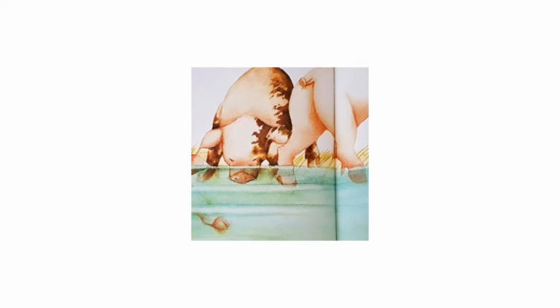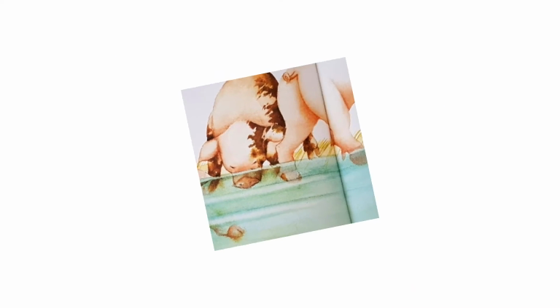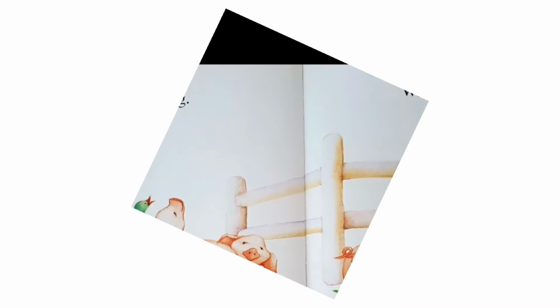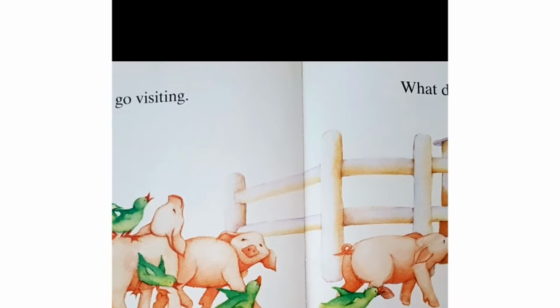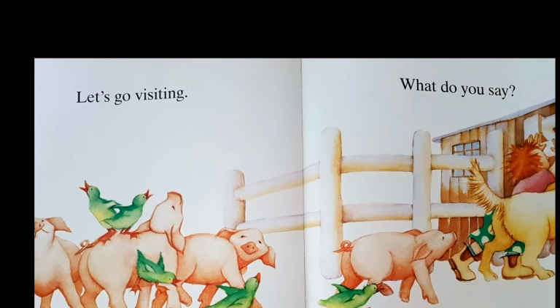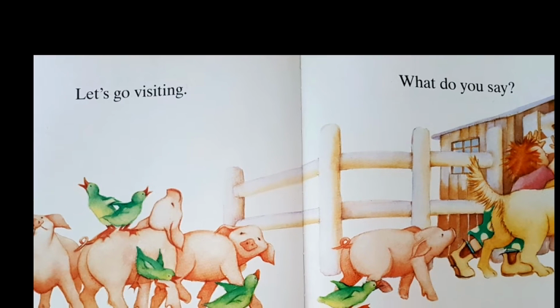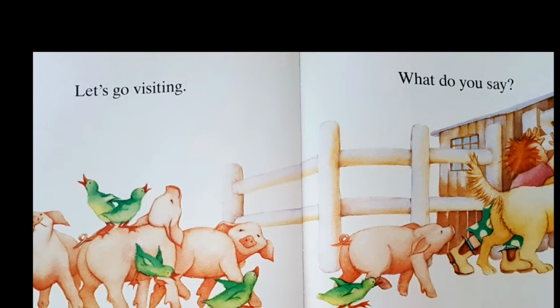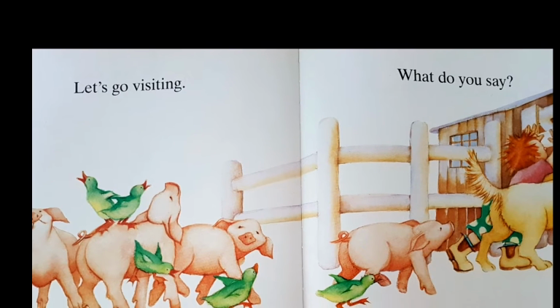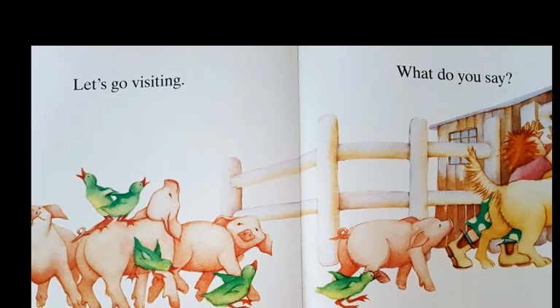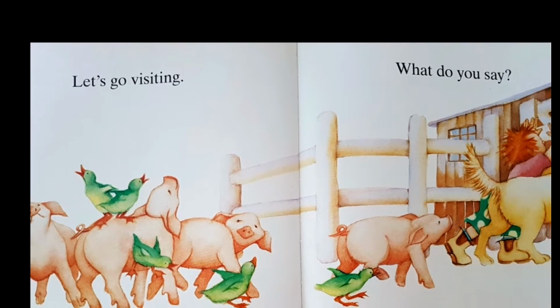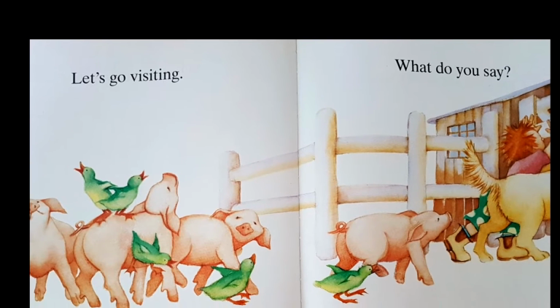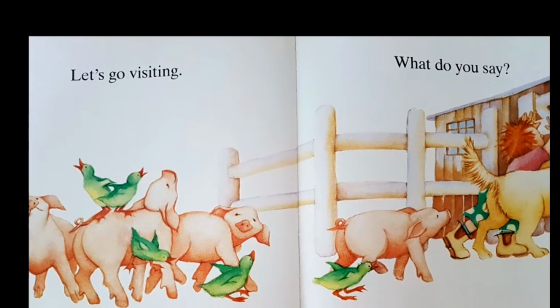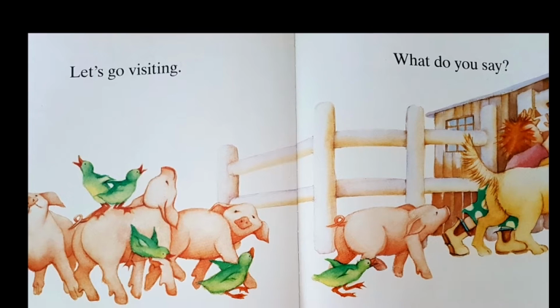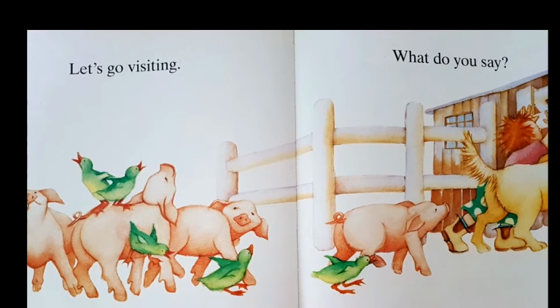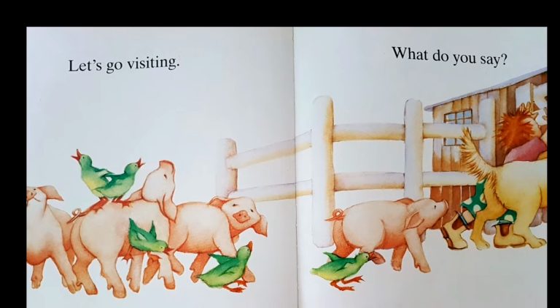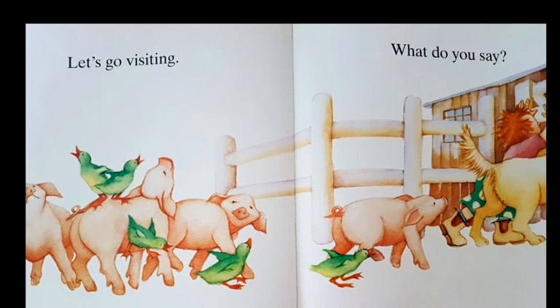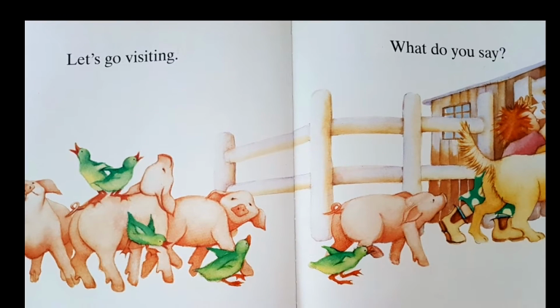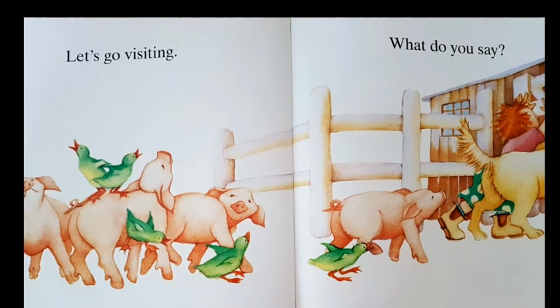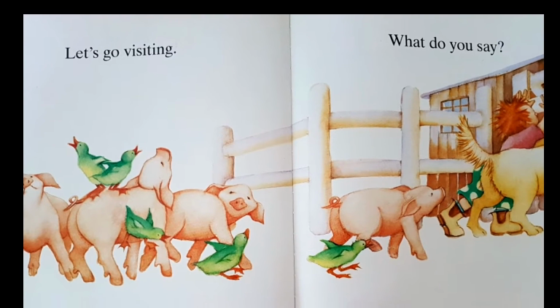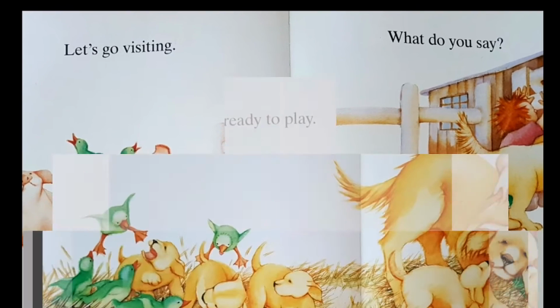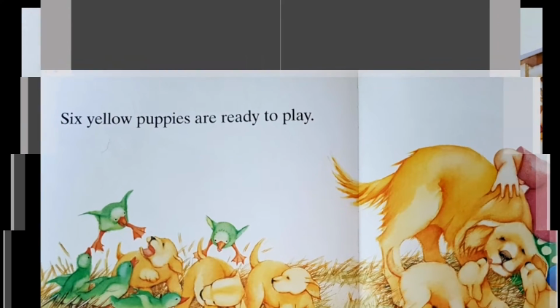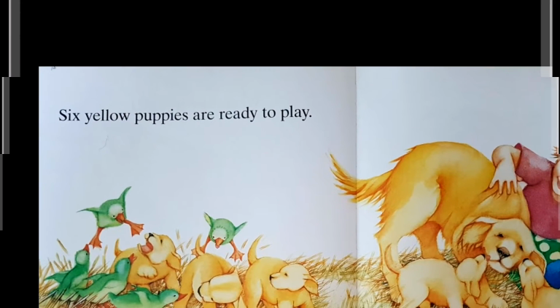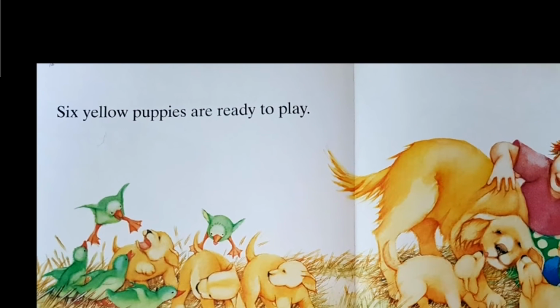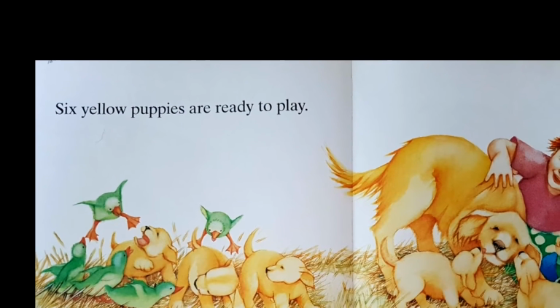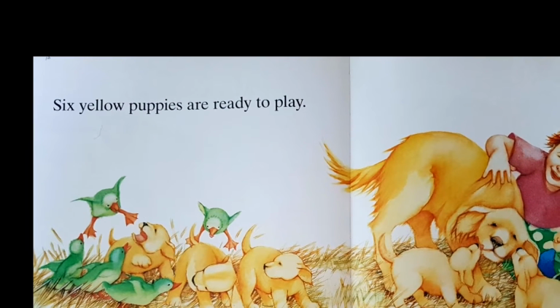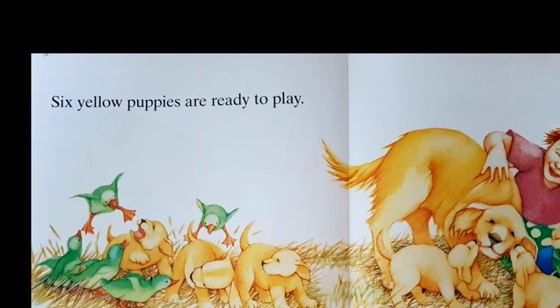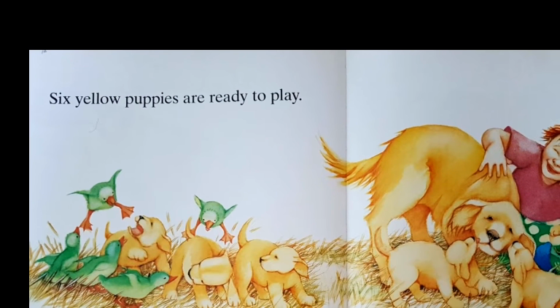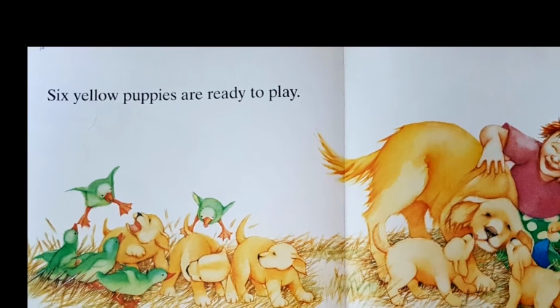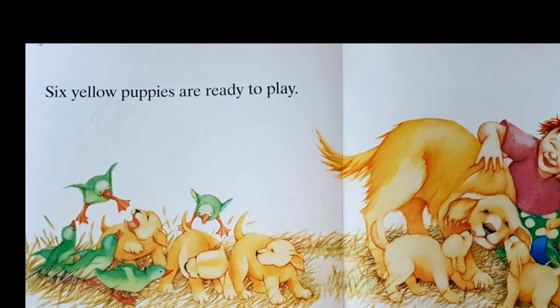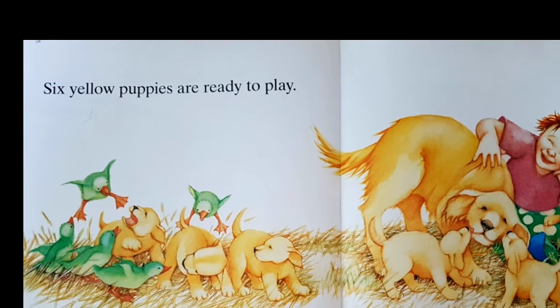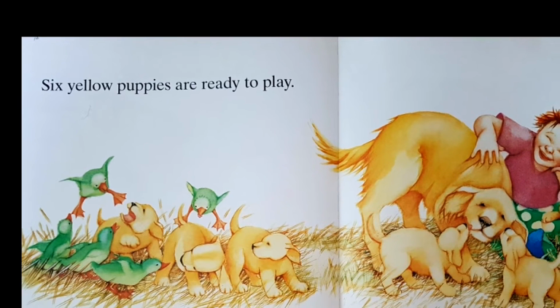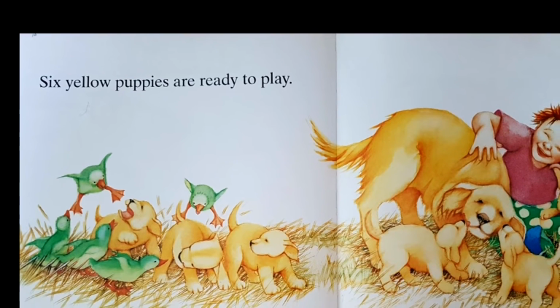Let's go visiting, what do you say? Six yellow puppies are ready to play.